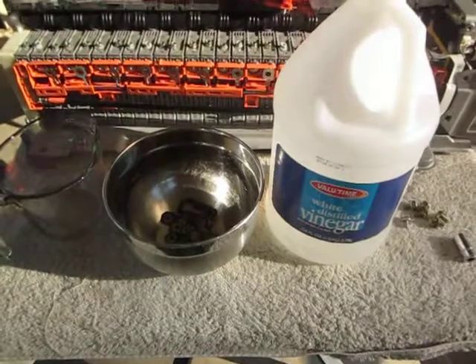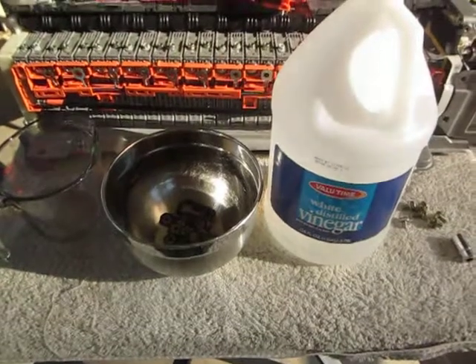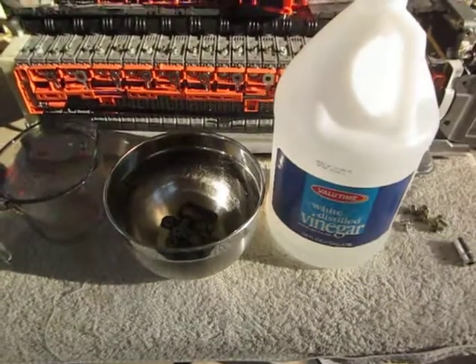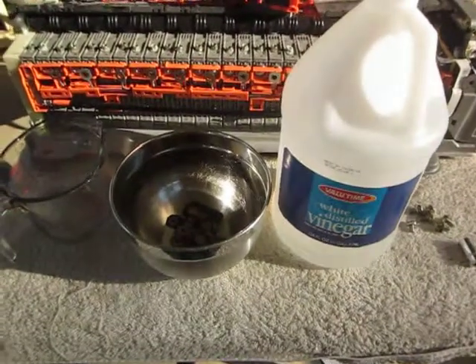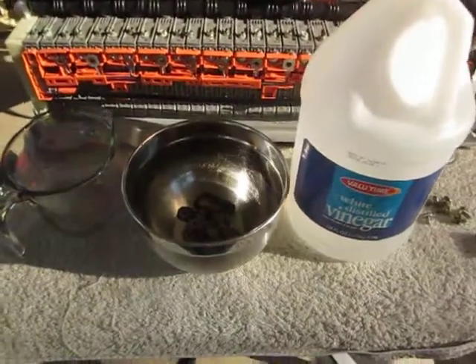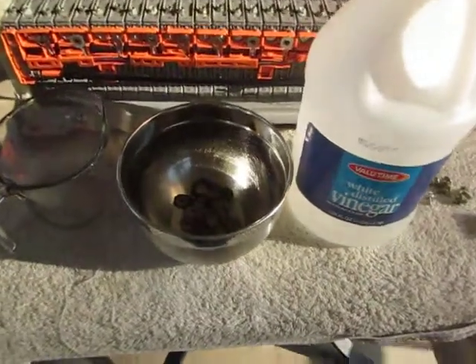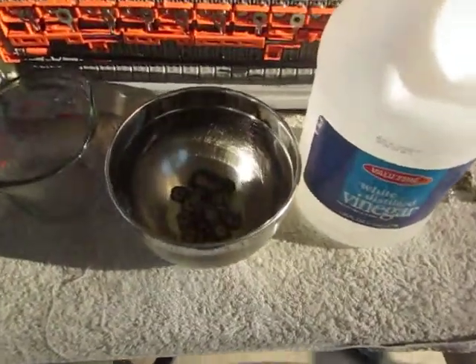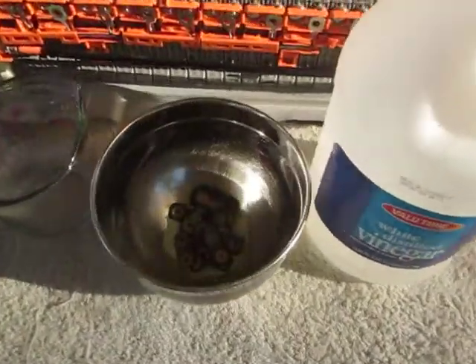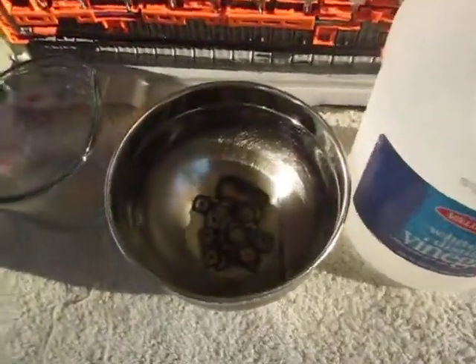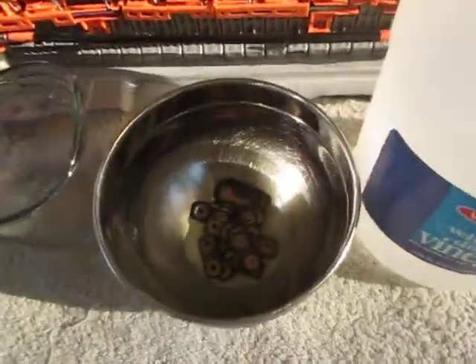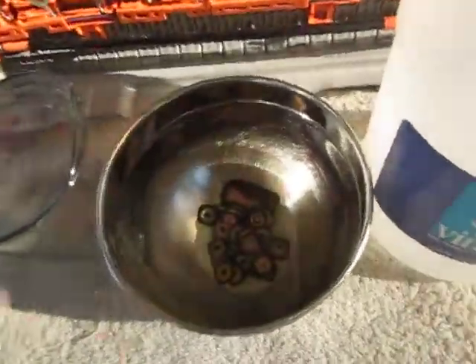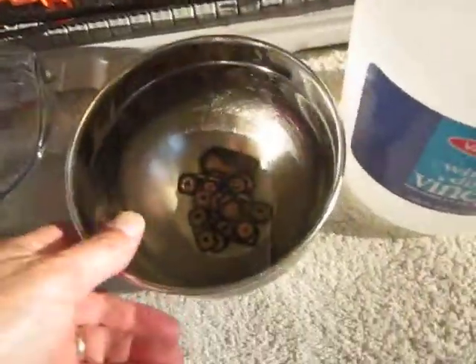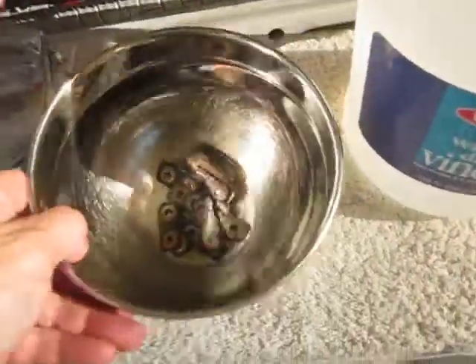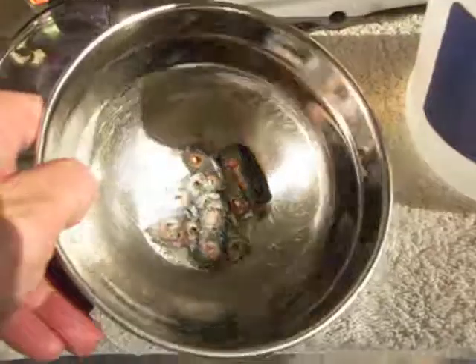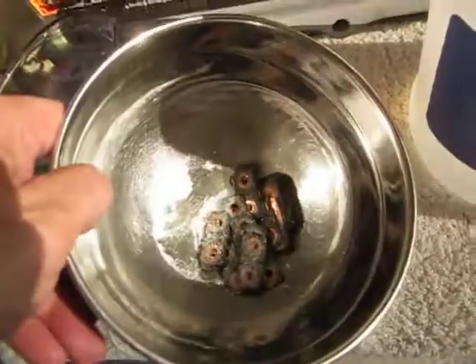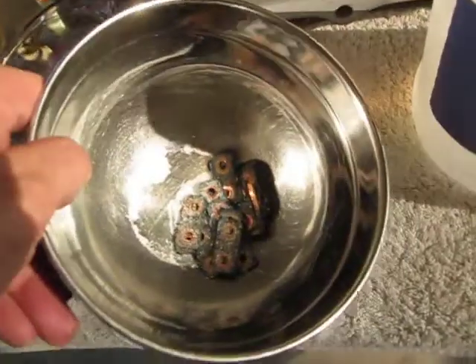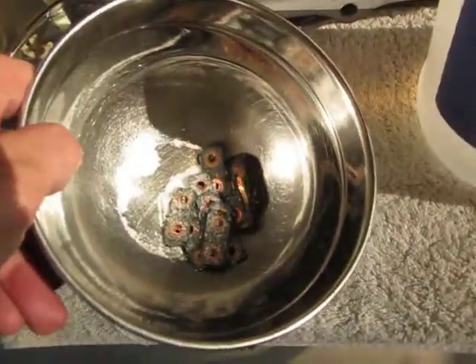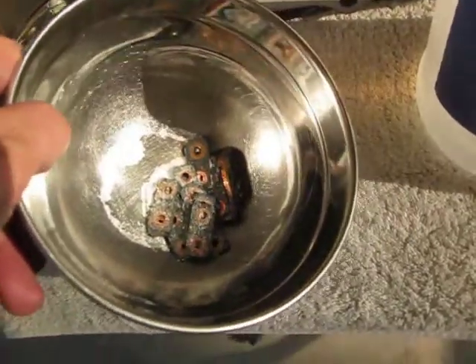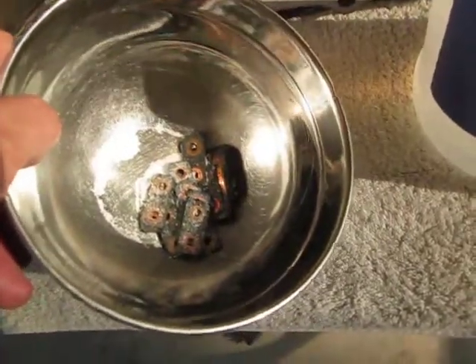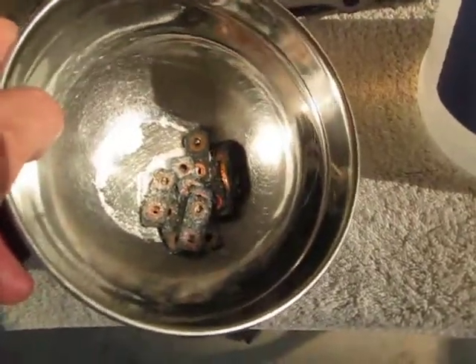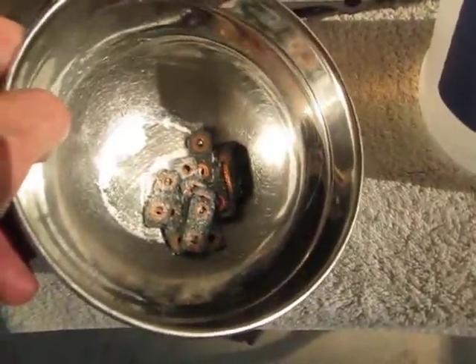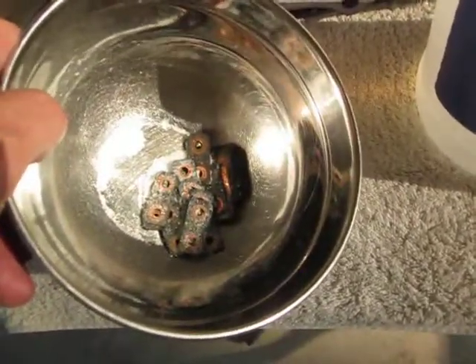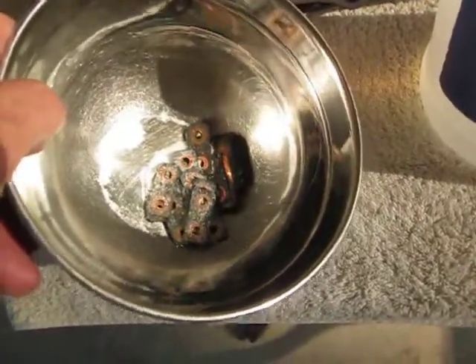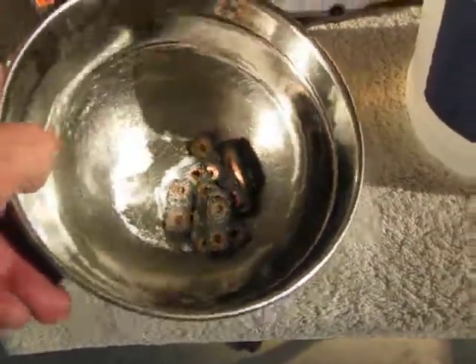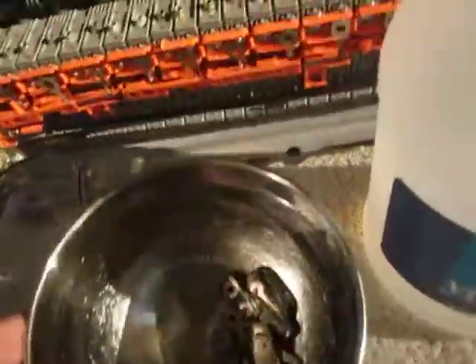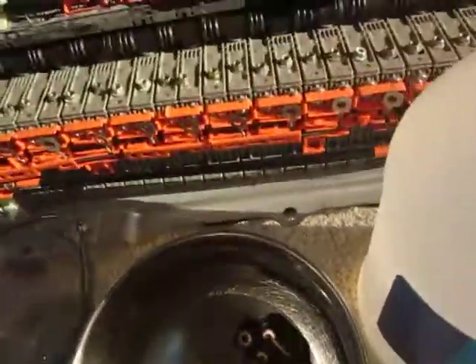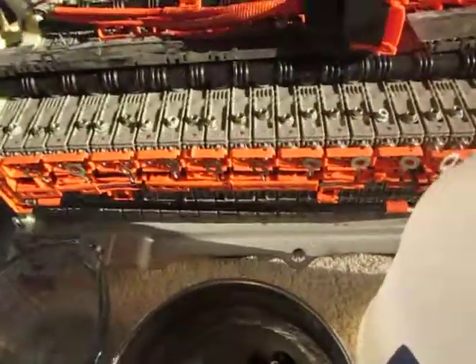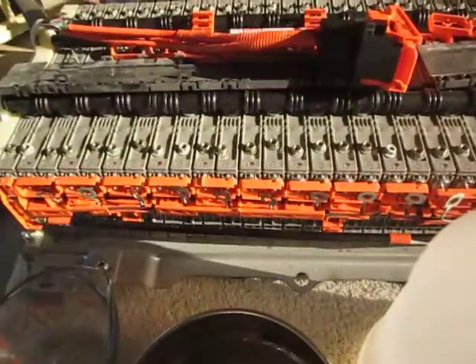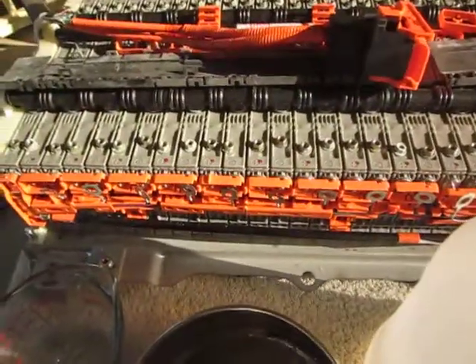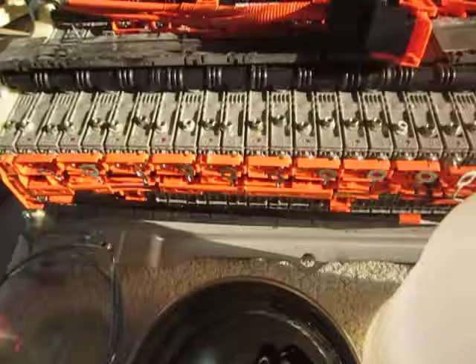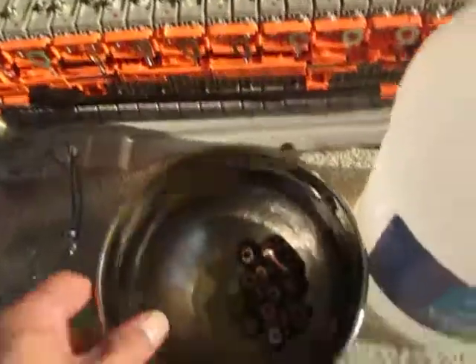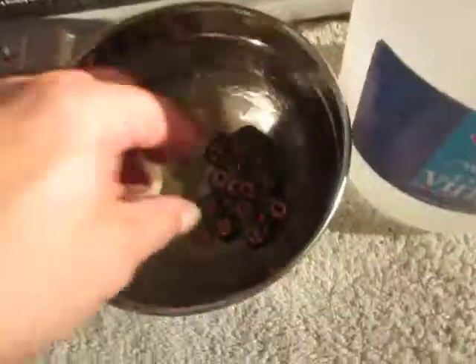YouTube Zookeeper here today. We're going to be talking about how to clean the battery interconnects on a Gen 2 Toyota Prius Hybrid battery.